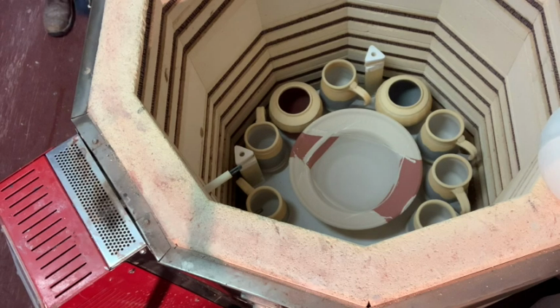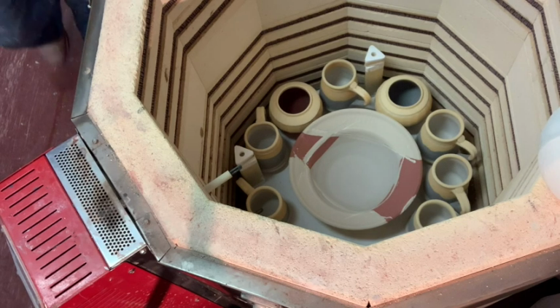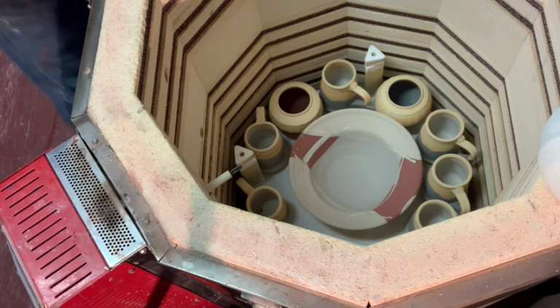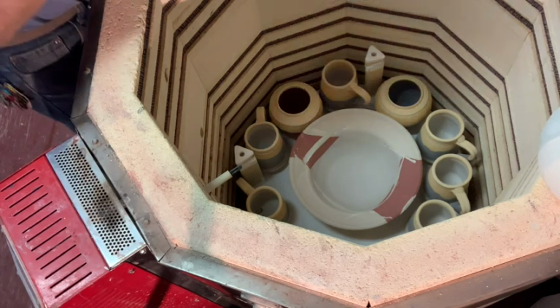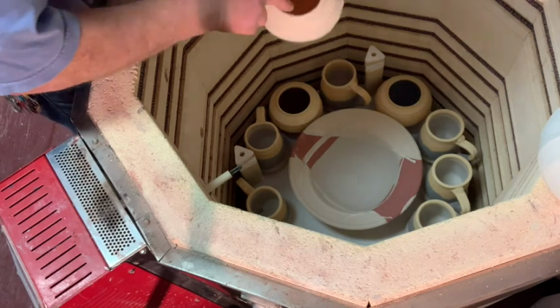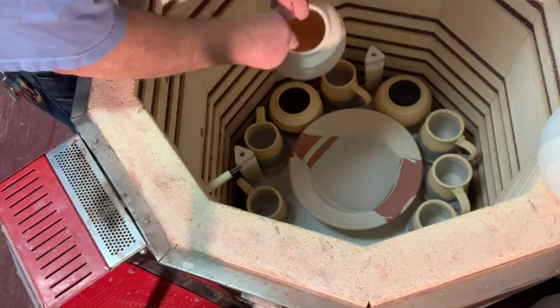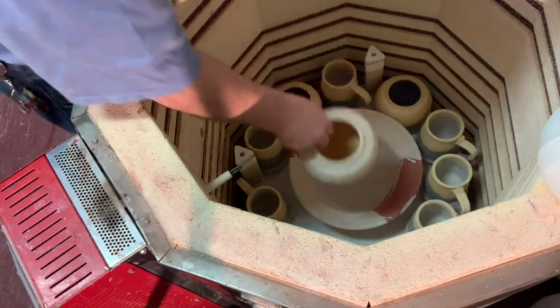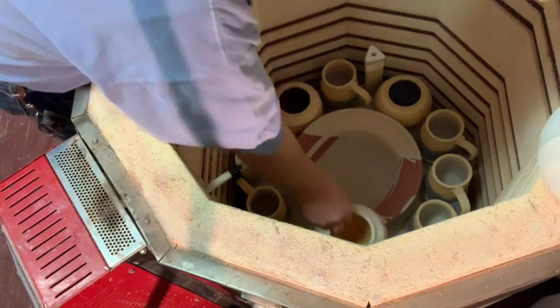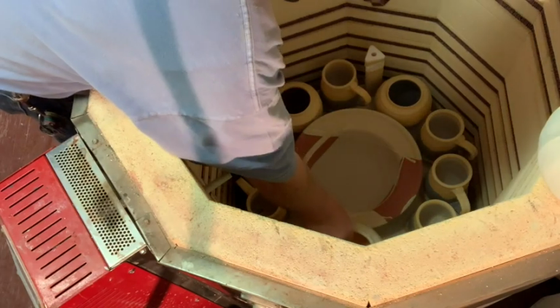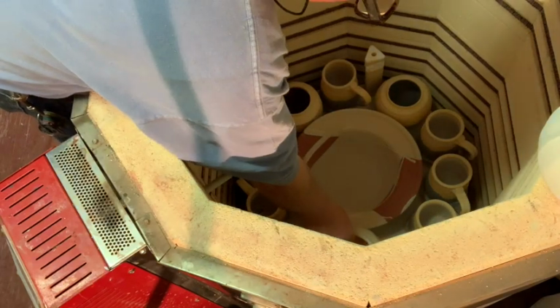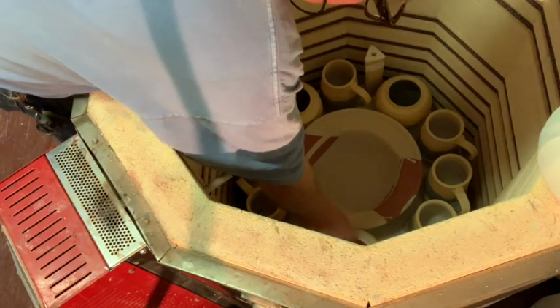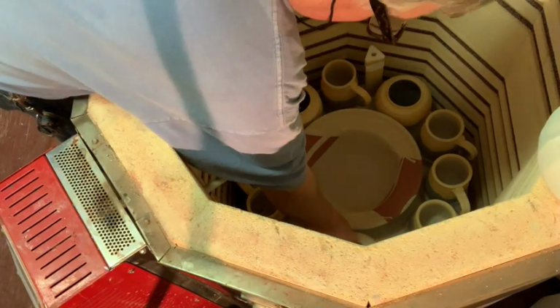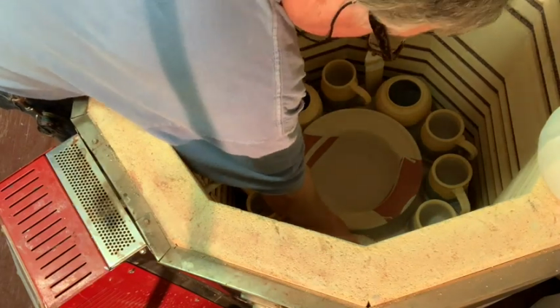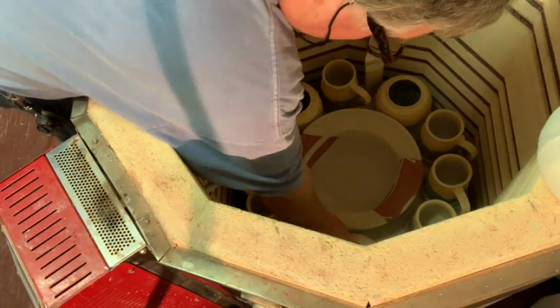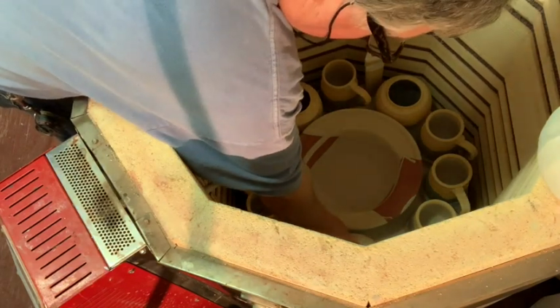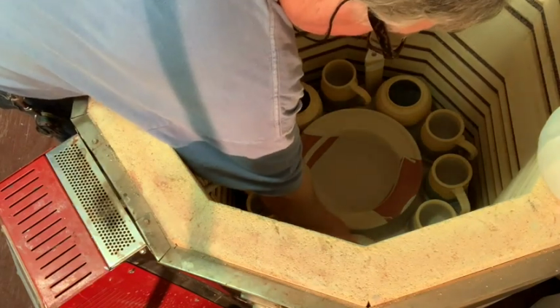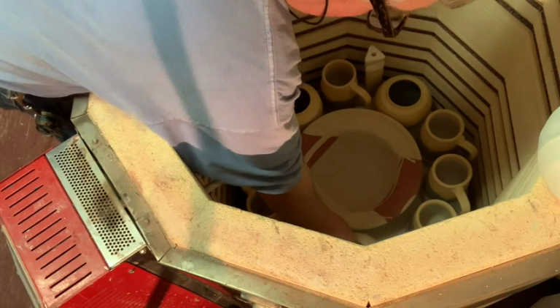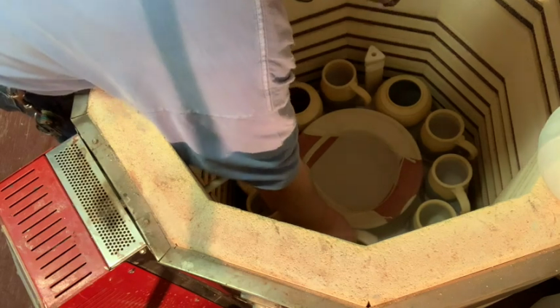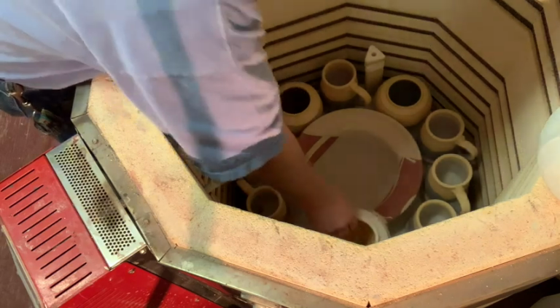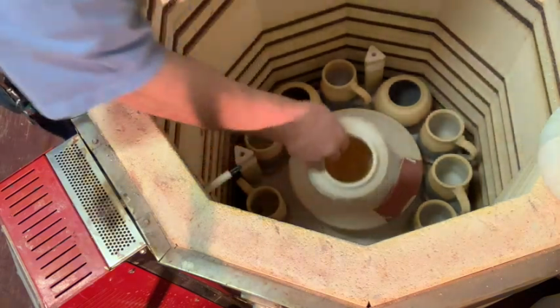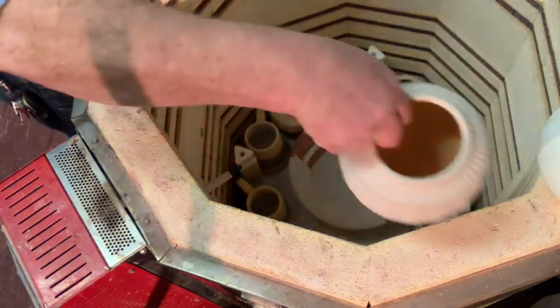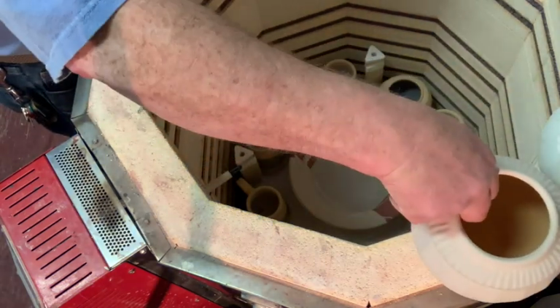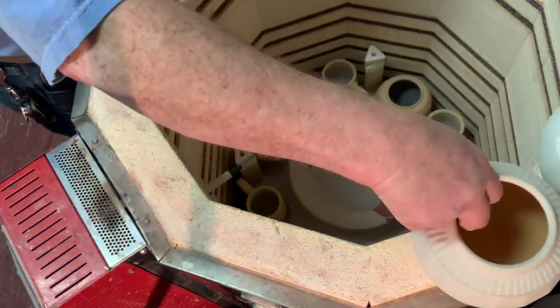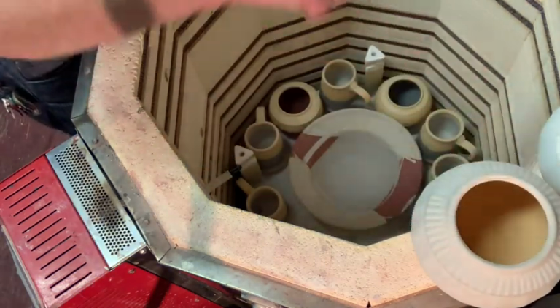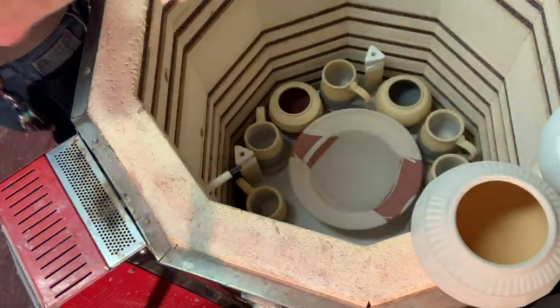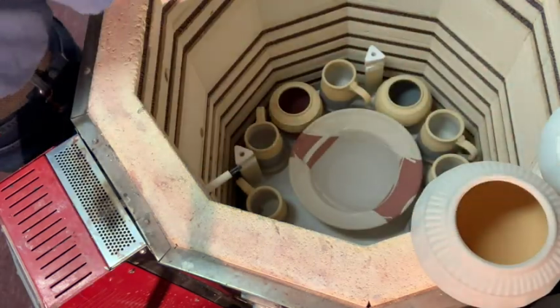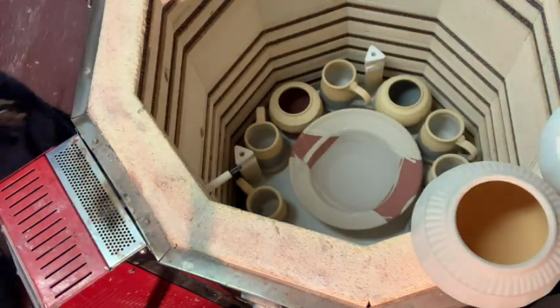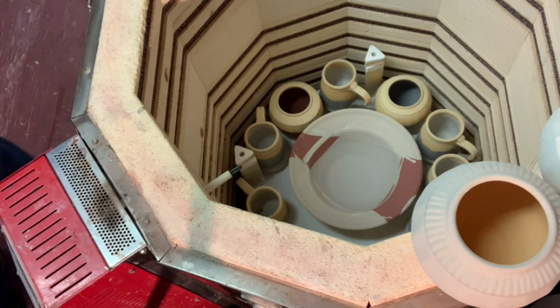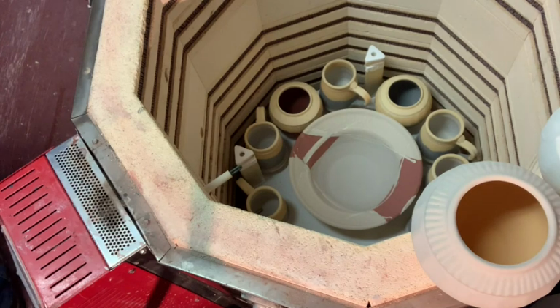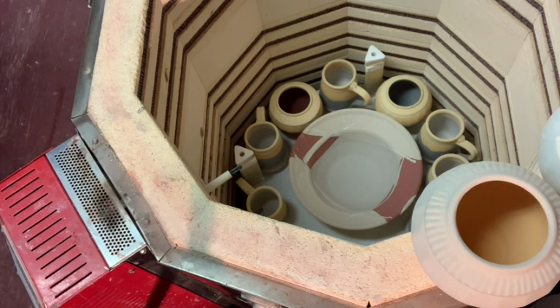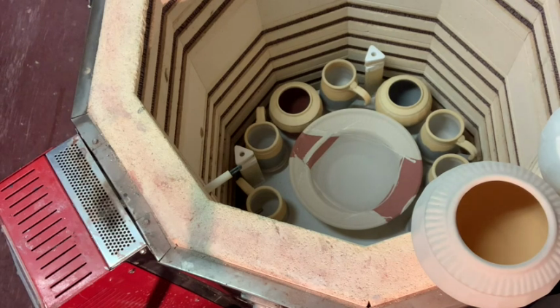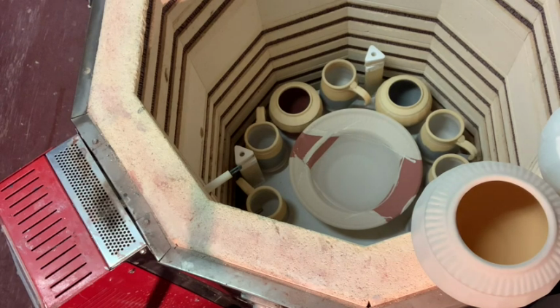Maybe narrower jars - I think this one's too wide. That'll be too close to the elements. It fits, but it's too close to the element. So mugs, and I've got plenty.